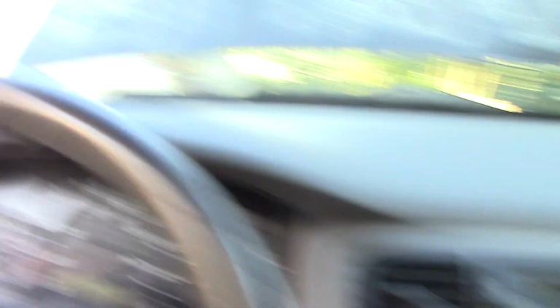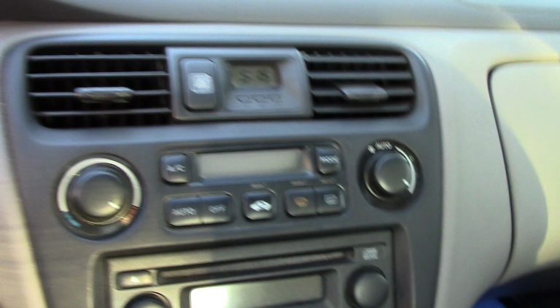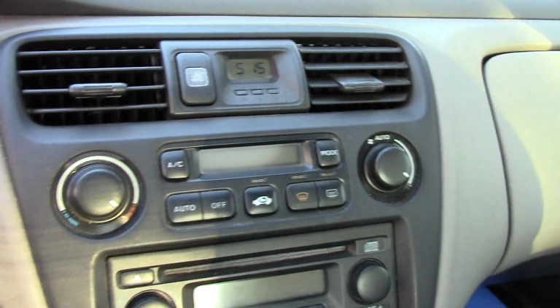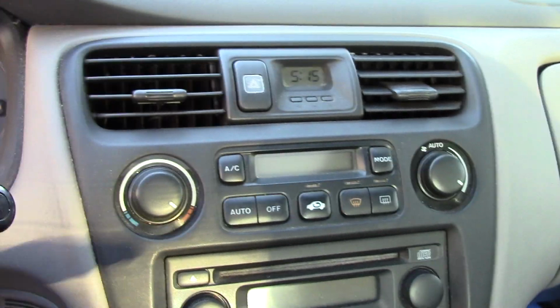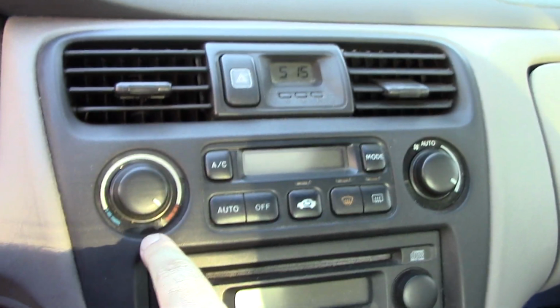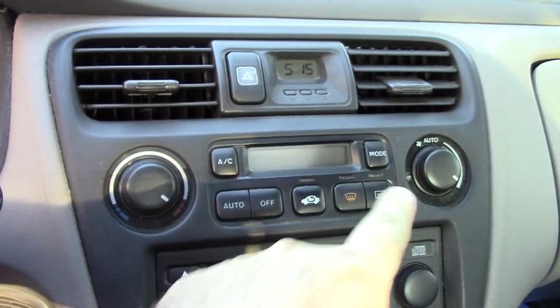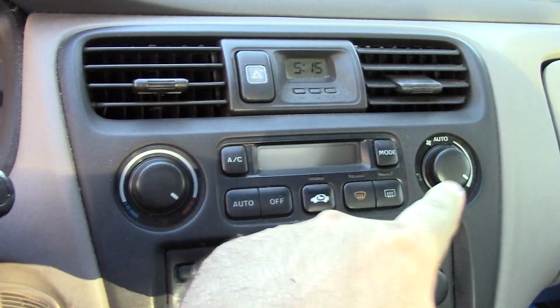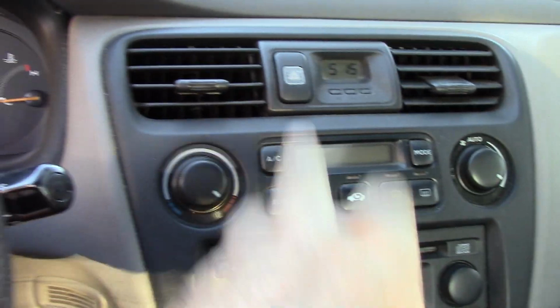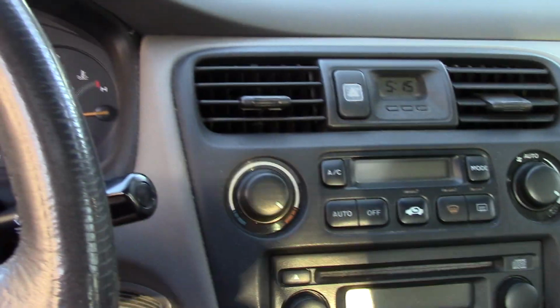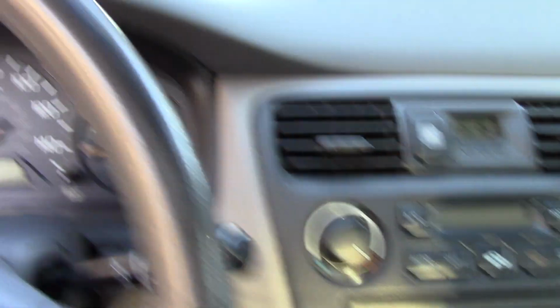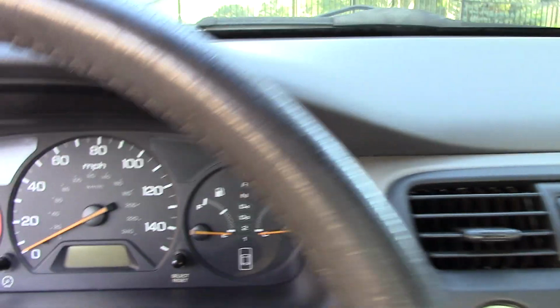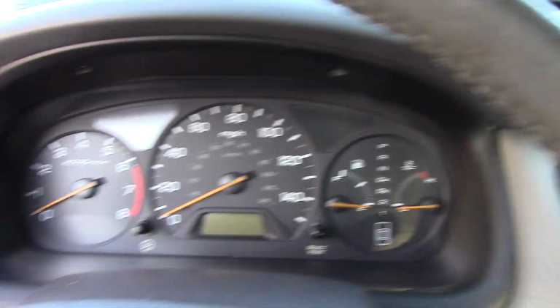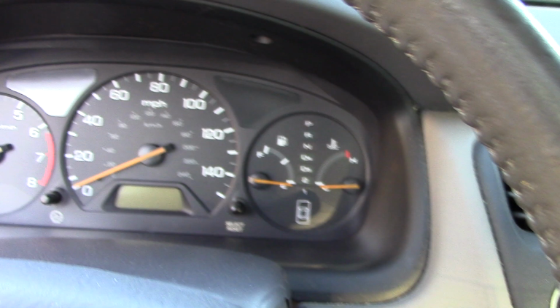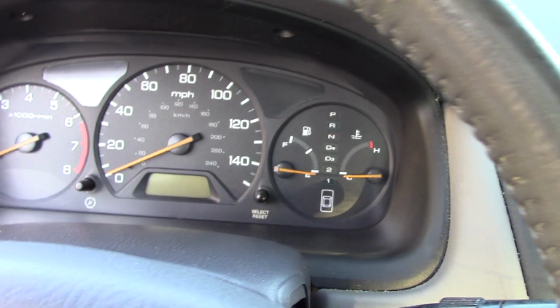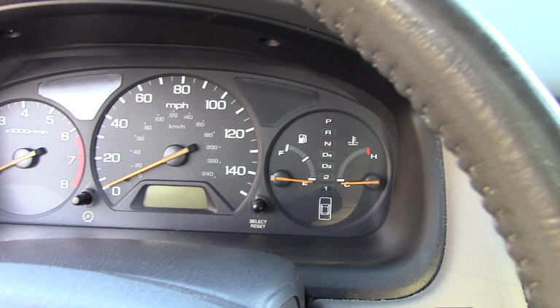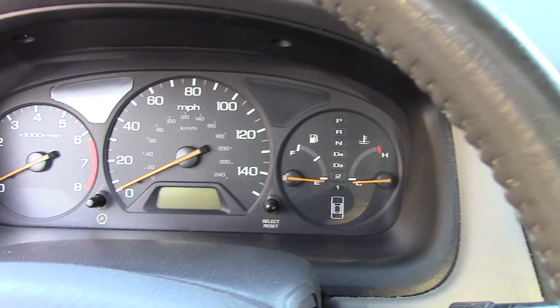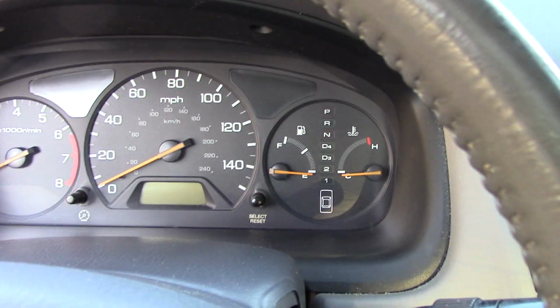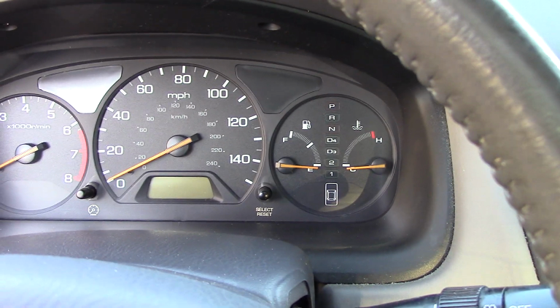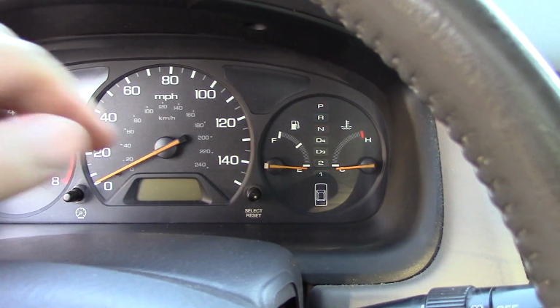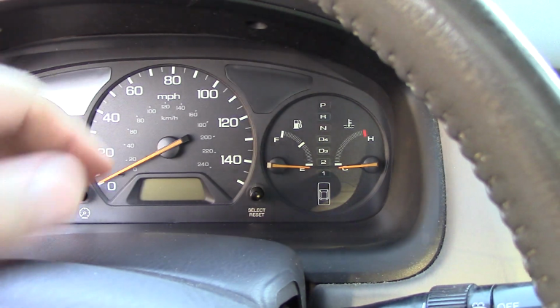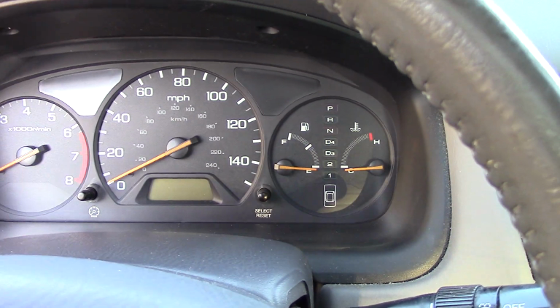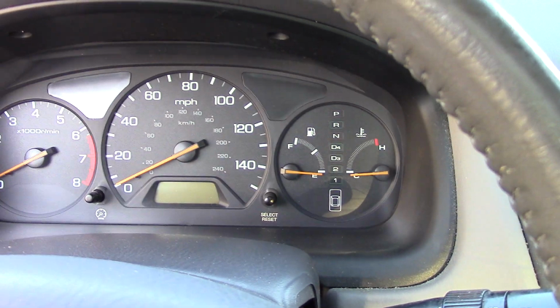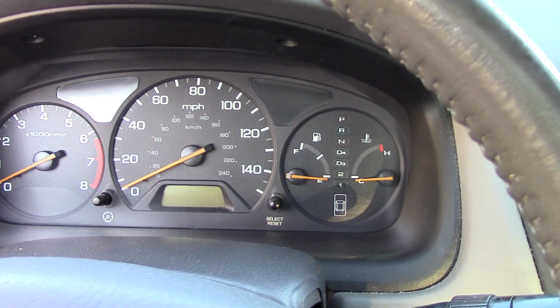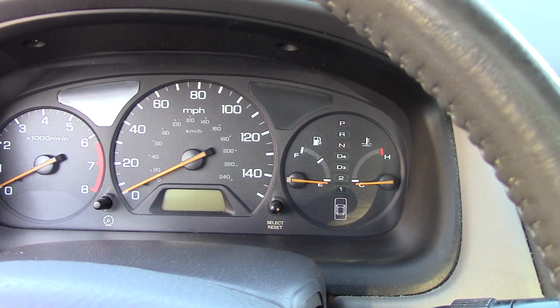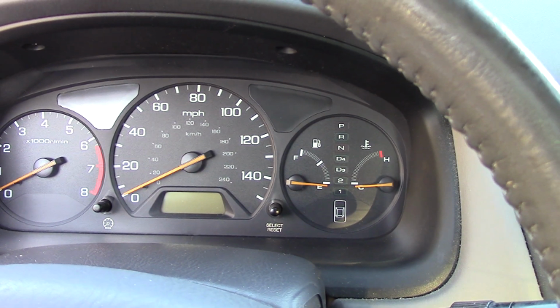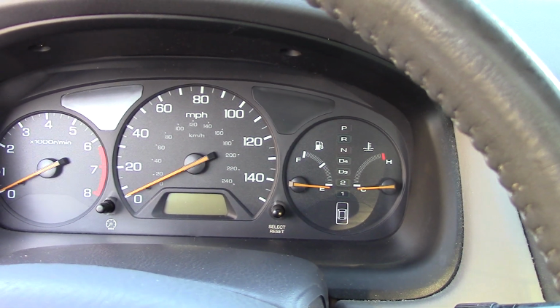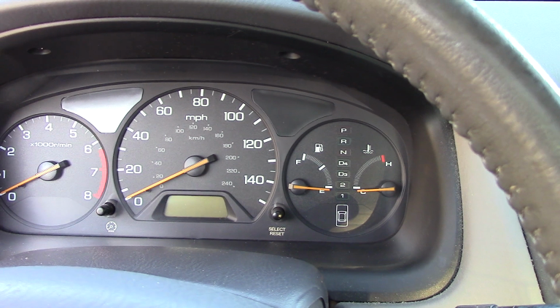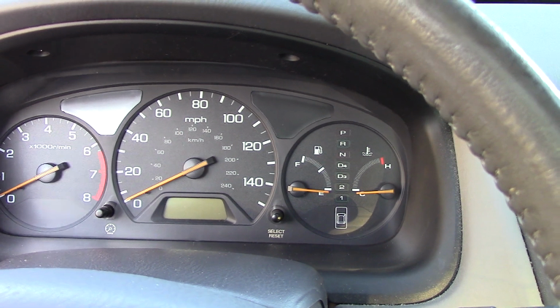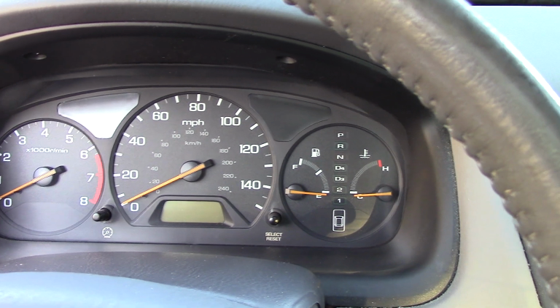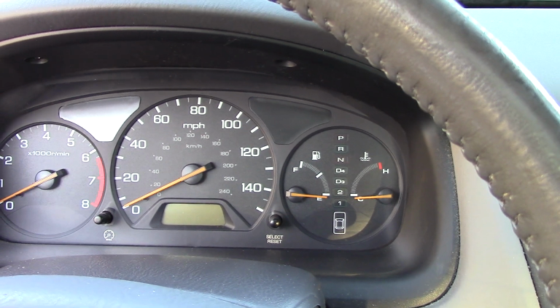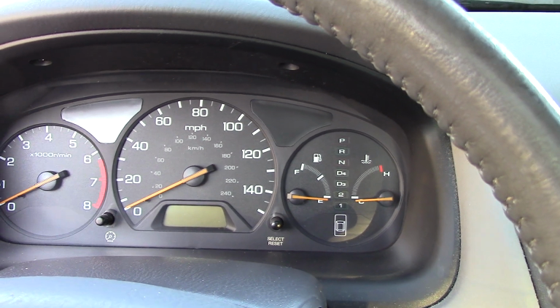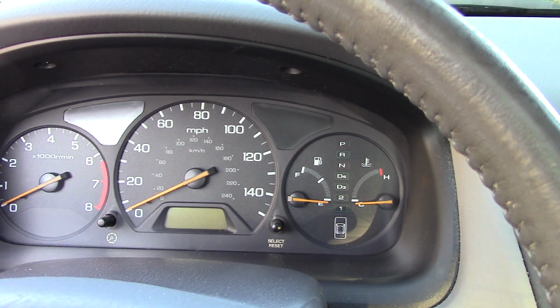At some point I put the heat on full blast because that can kind of help stabilize the temperature. And as I'm going along, it seems to go down a little bit as I drive.